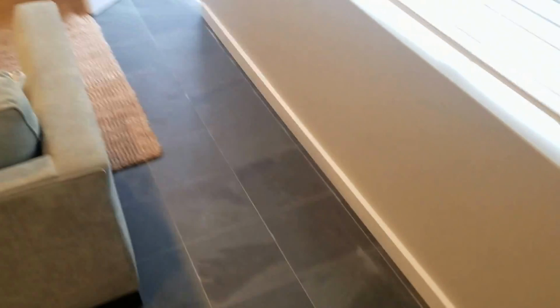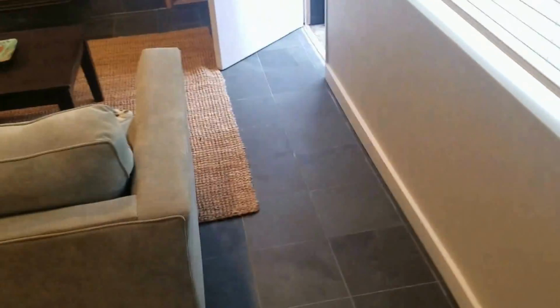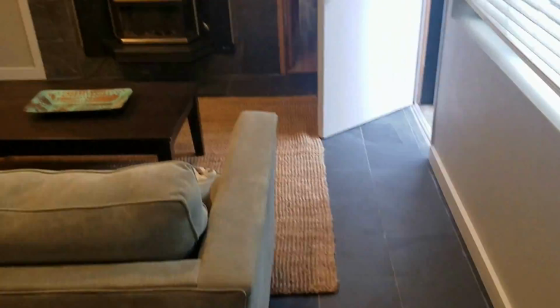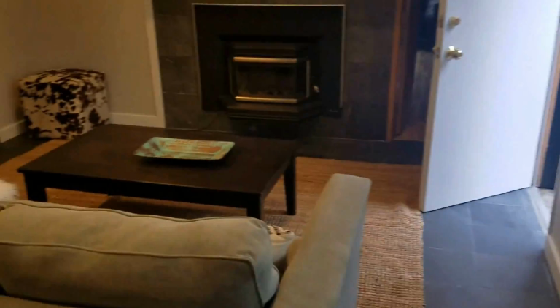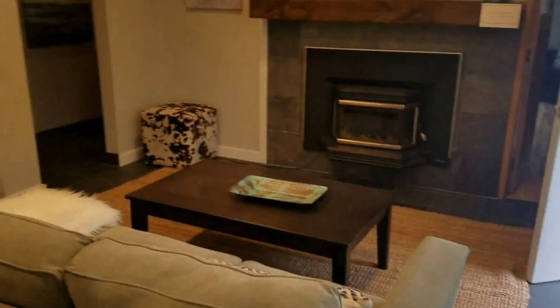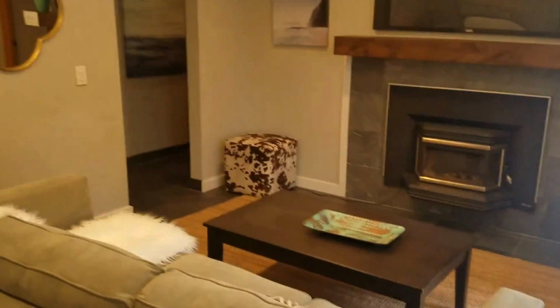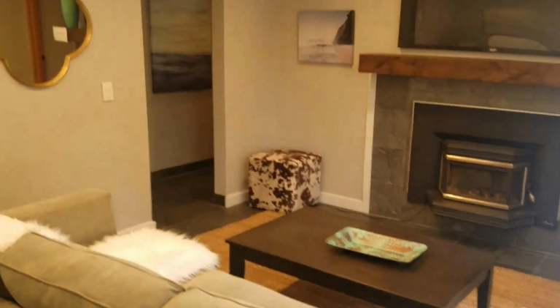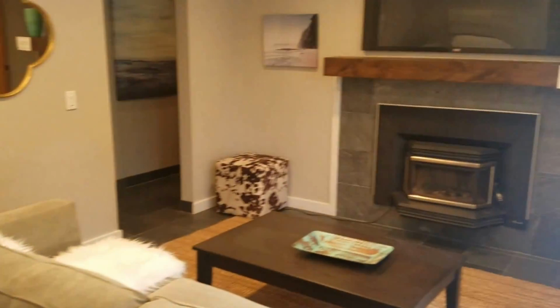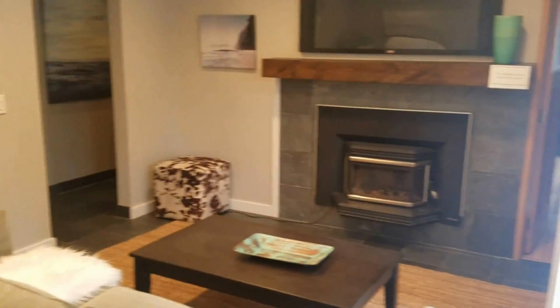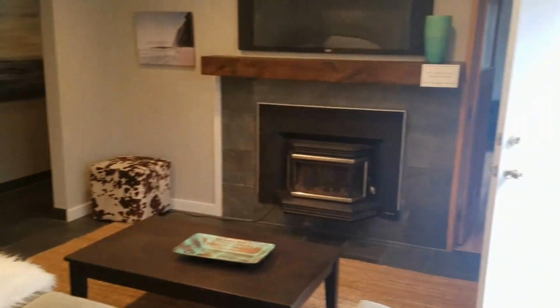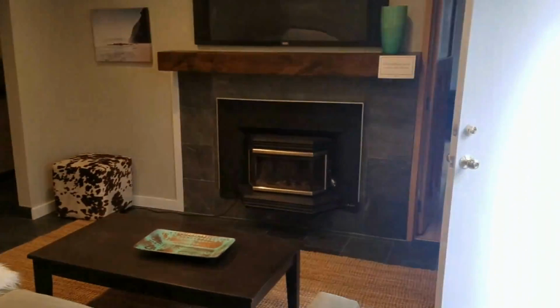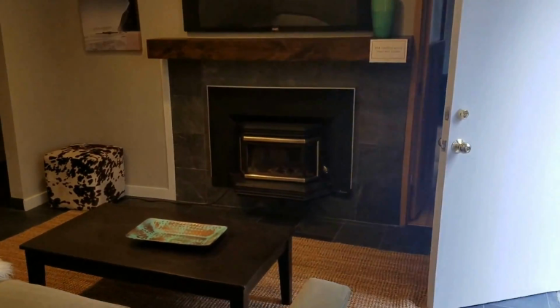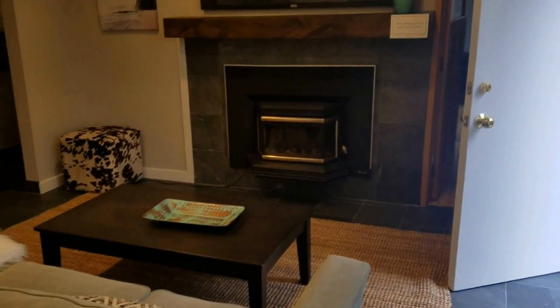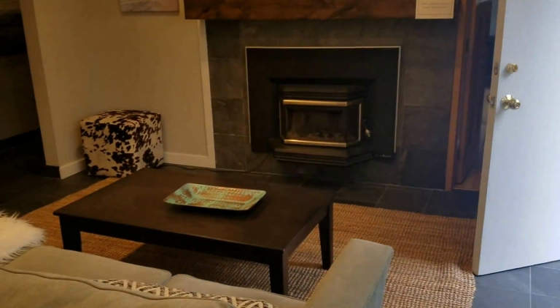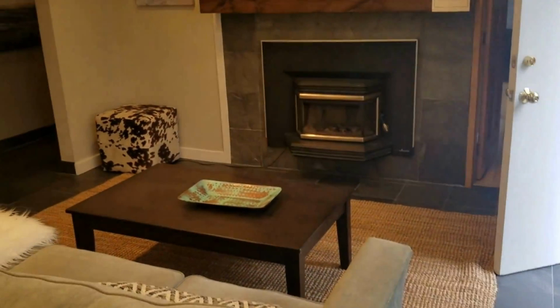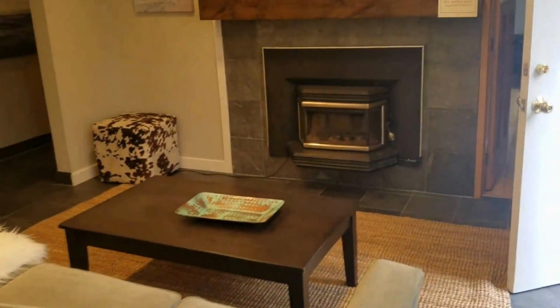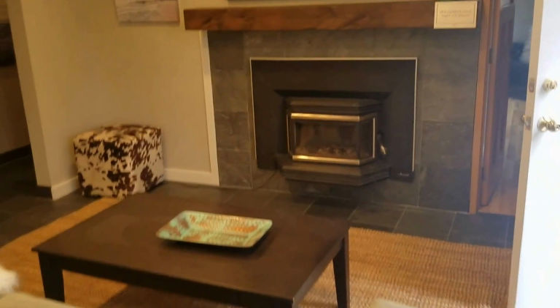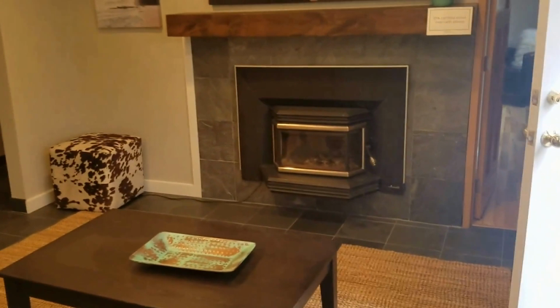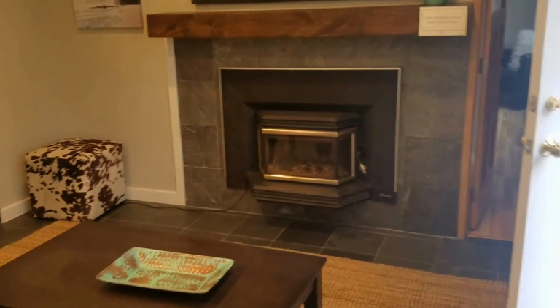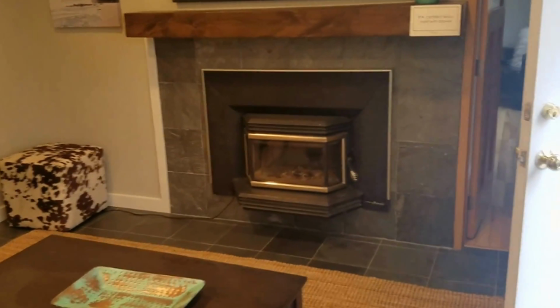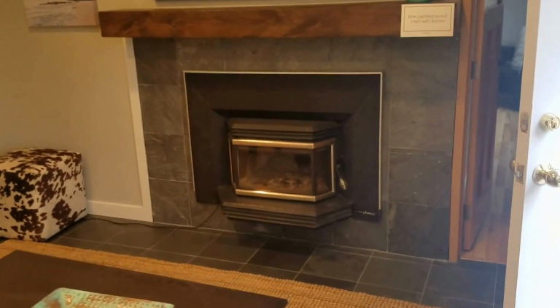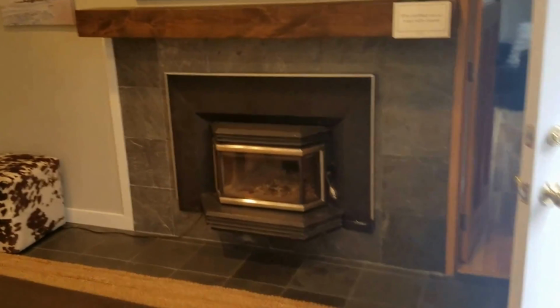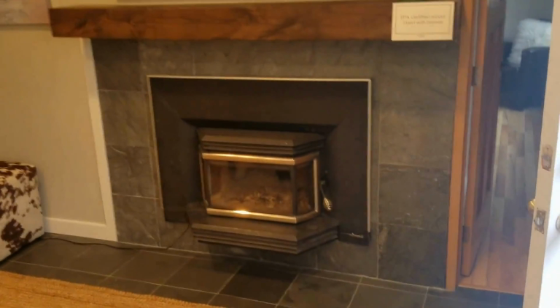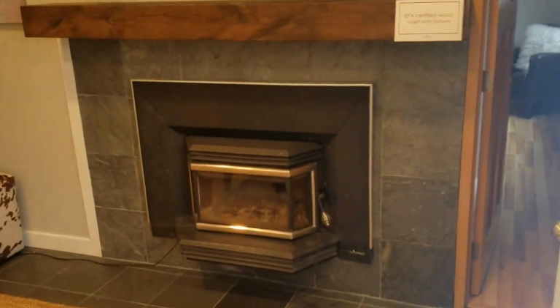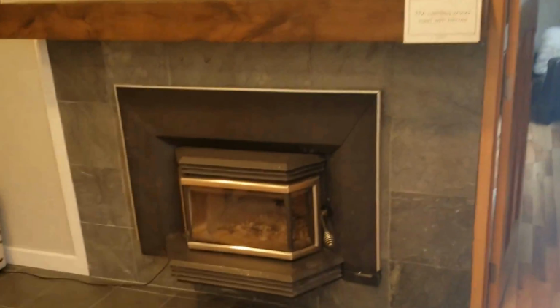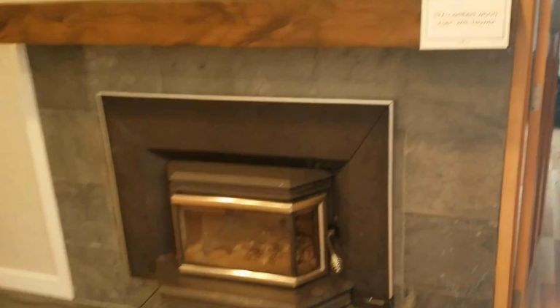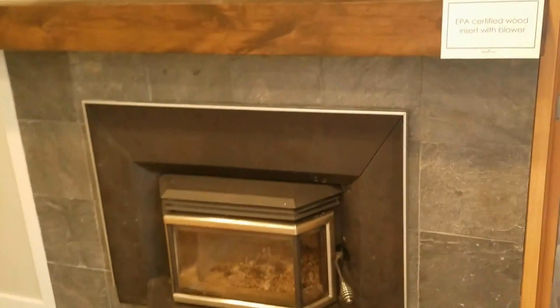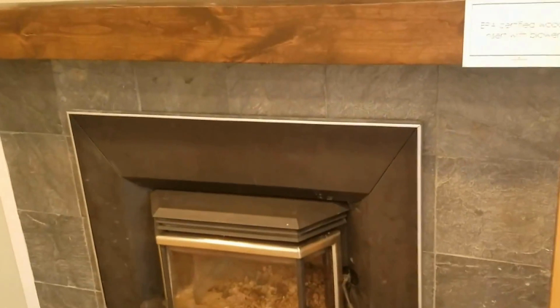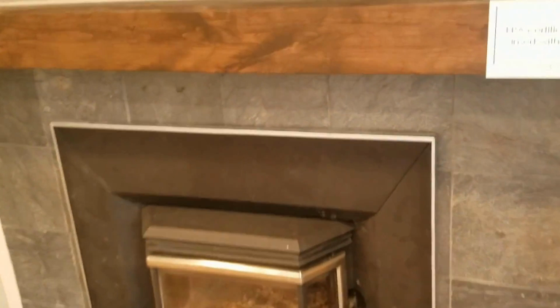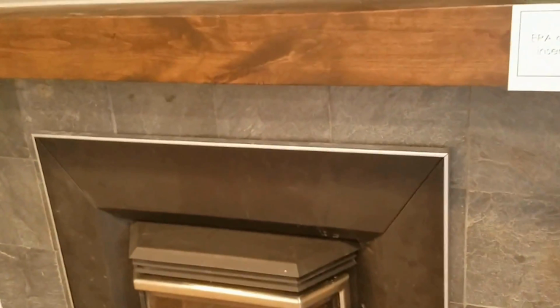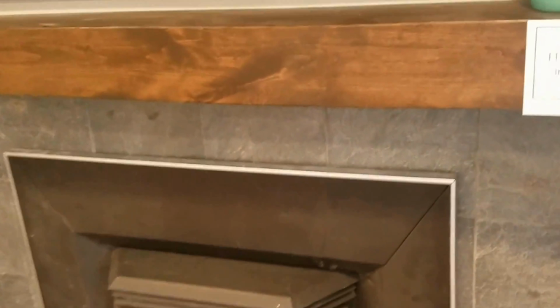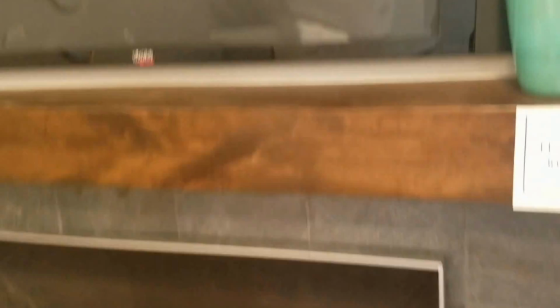And downstairs you have this room — a family room with an updated fireplace.